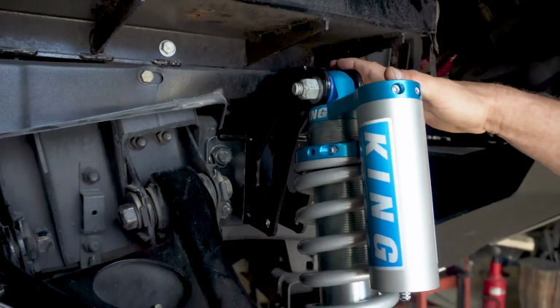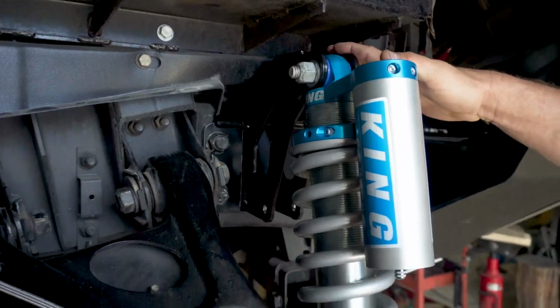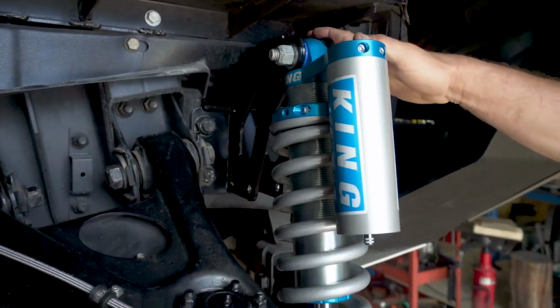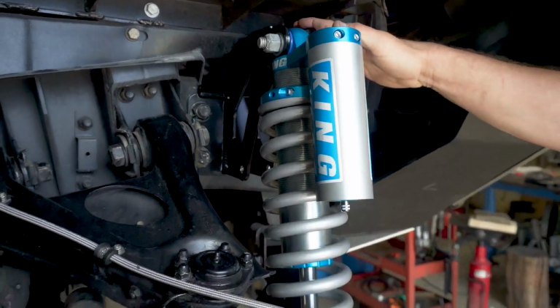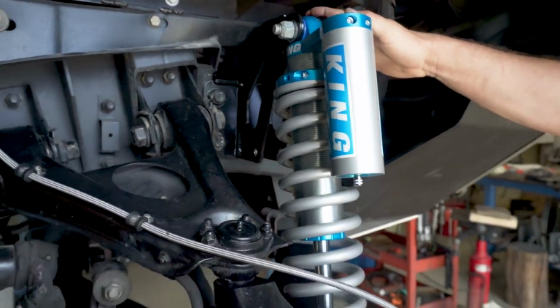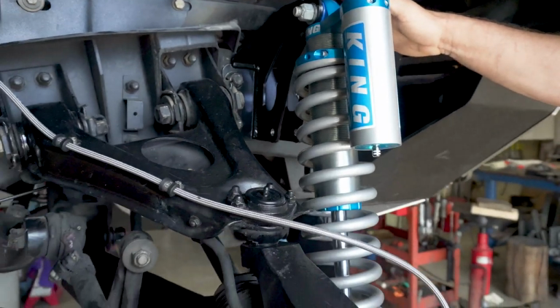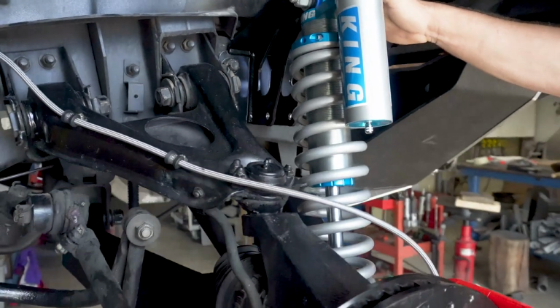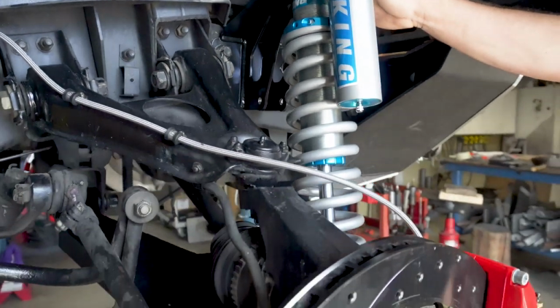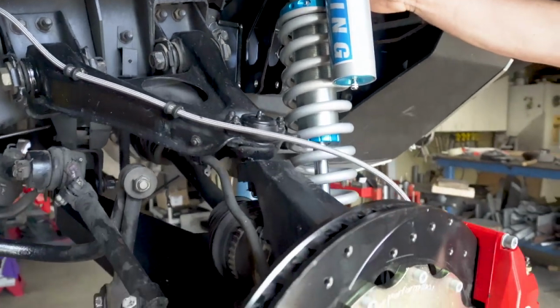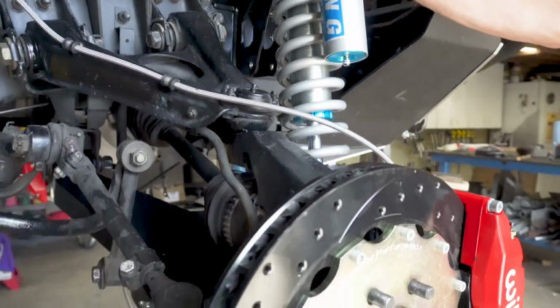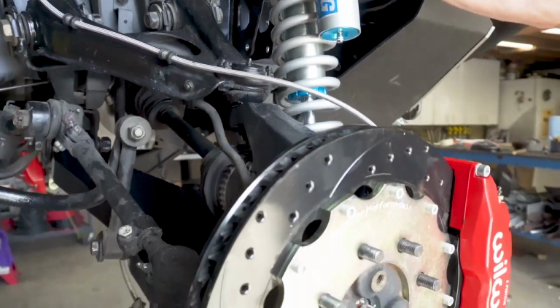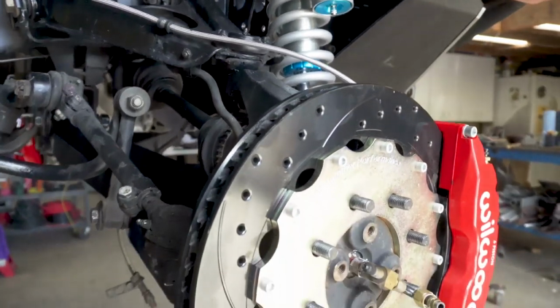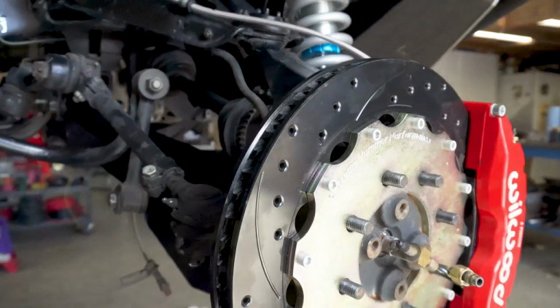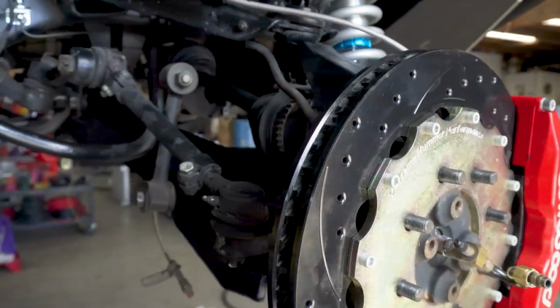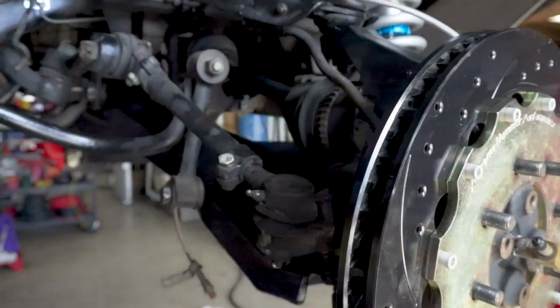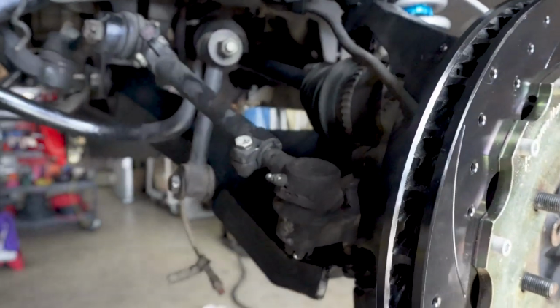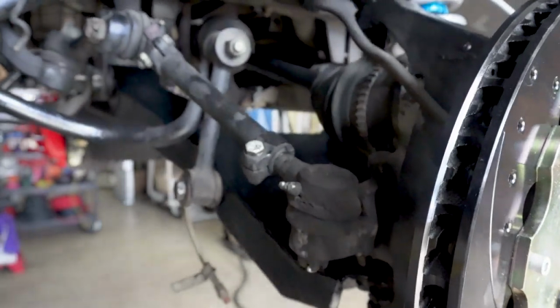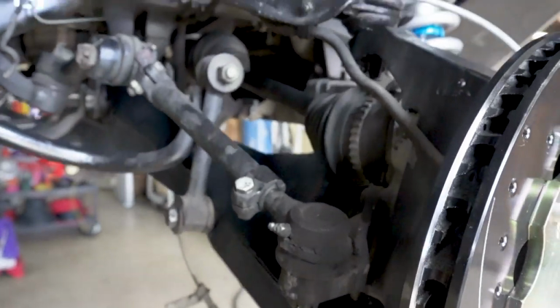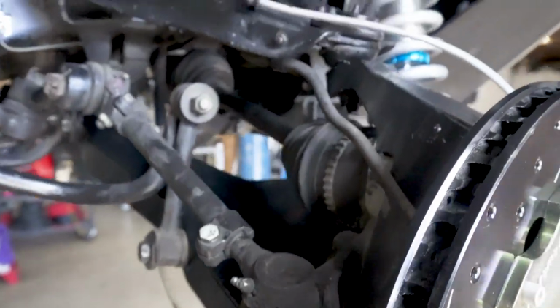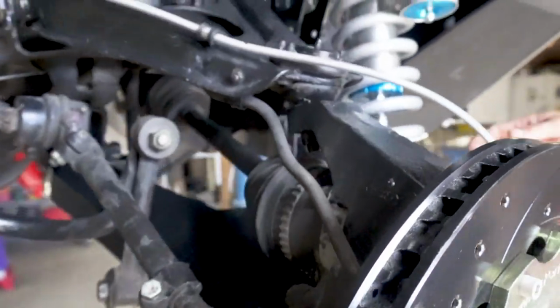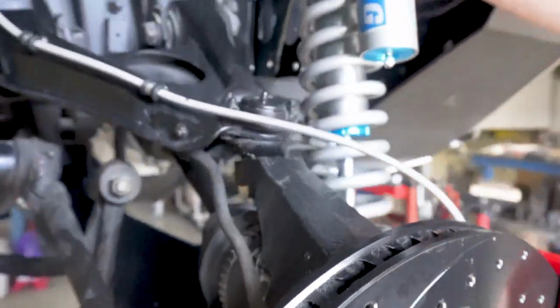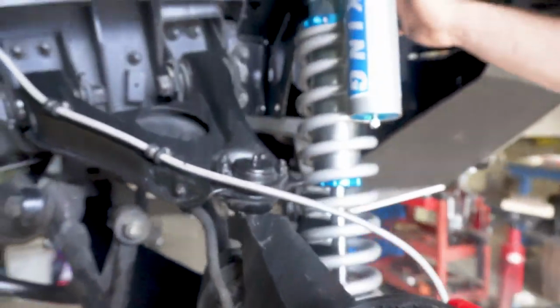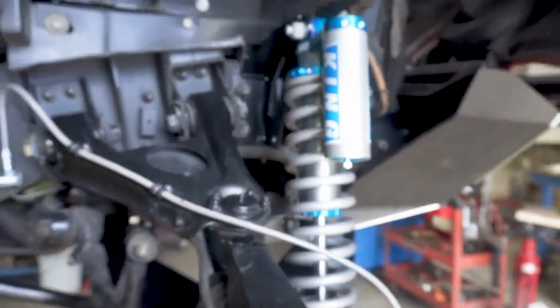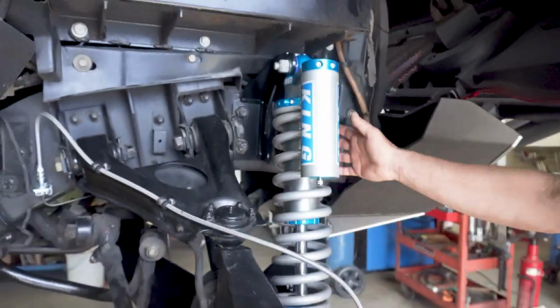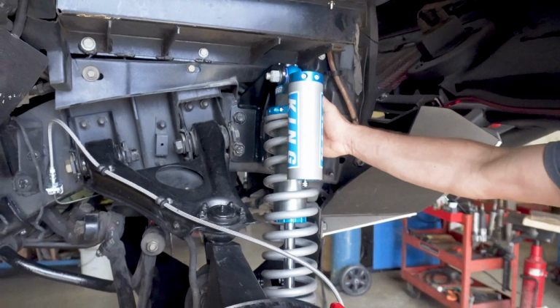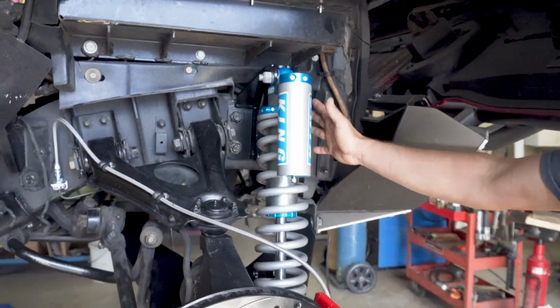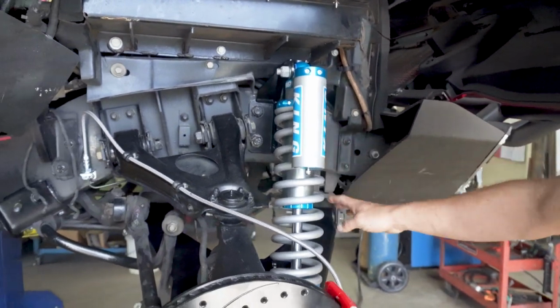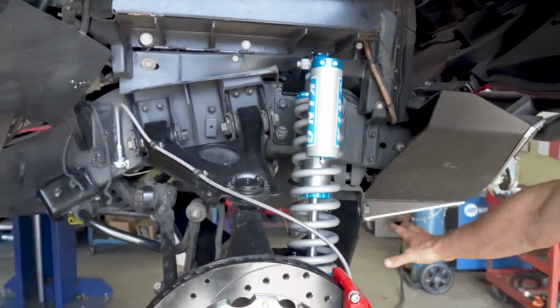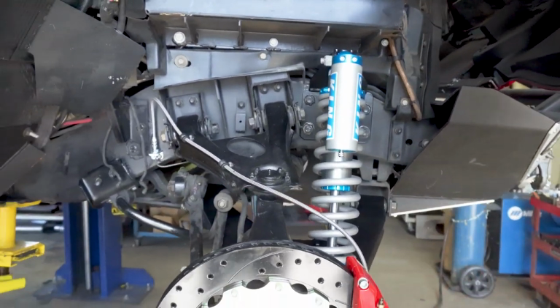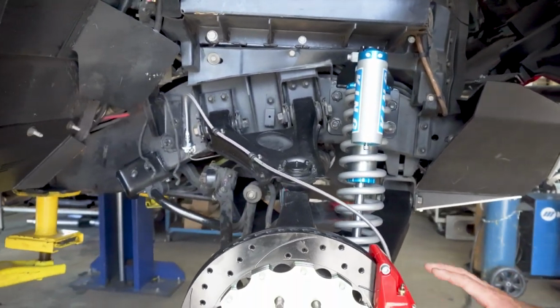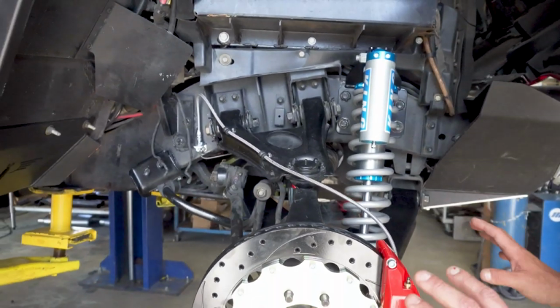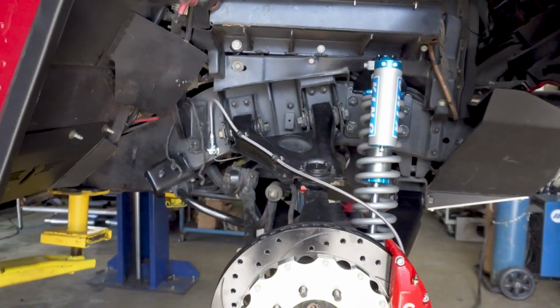Our kit does require a body lift. The Alpha comes with a two-inch body lift from the factory, which is just enough to clear our system. Most of our Duramax conversions include a three-inch body lift, so as long as you have a minimum two-inch body lift you should have no problem clearing it. As you can see, the mounts just bolt into place — there's no welding, cutting, or modification required to install this system.